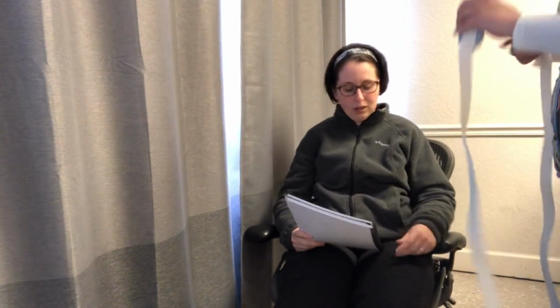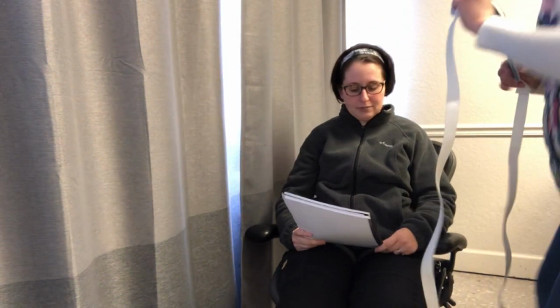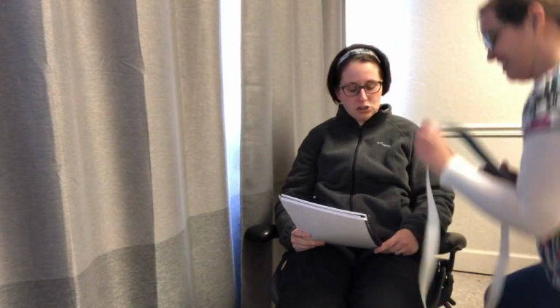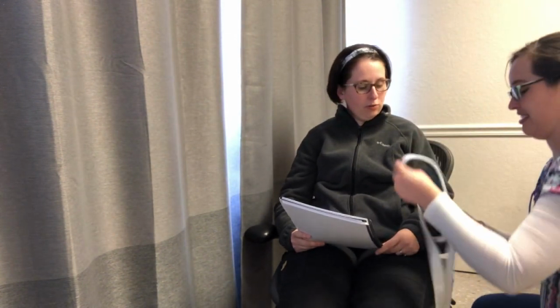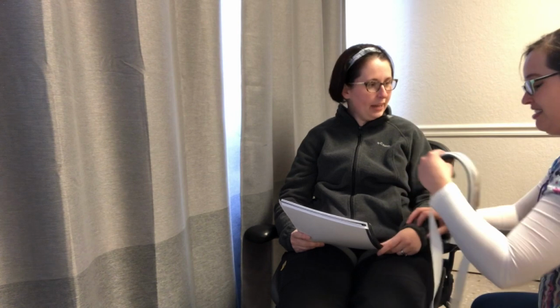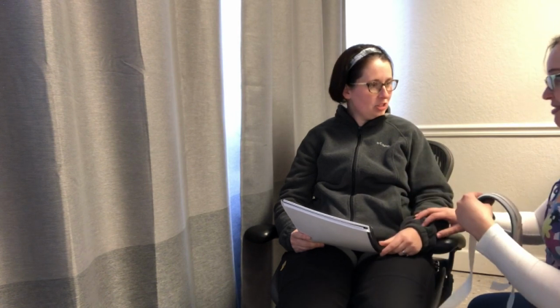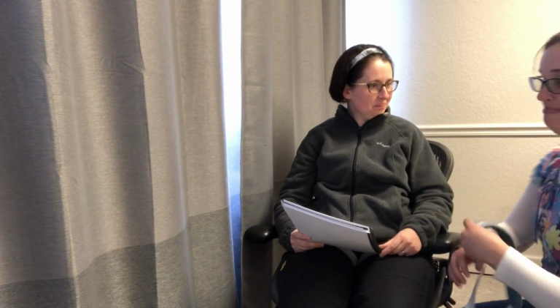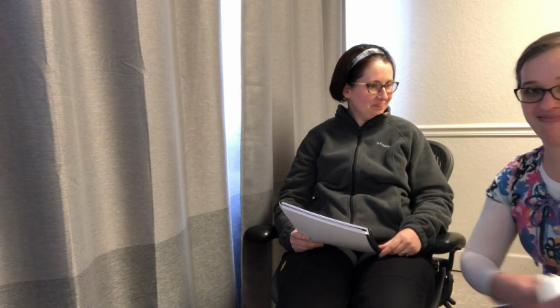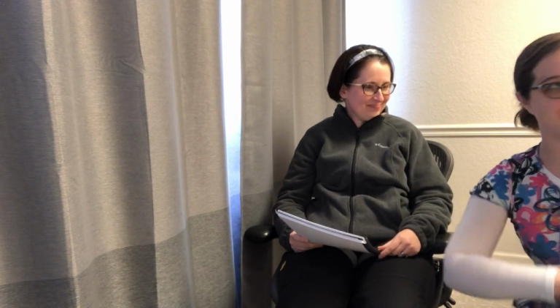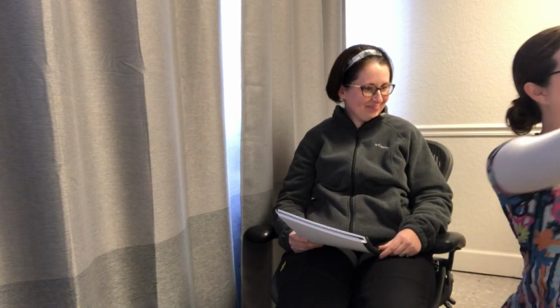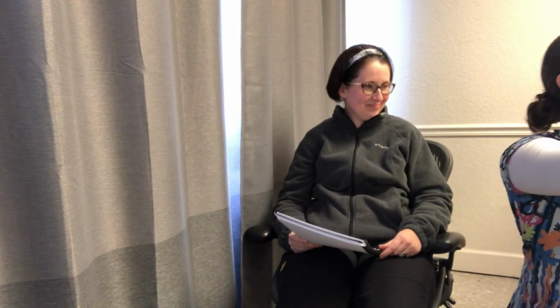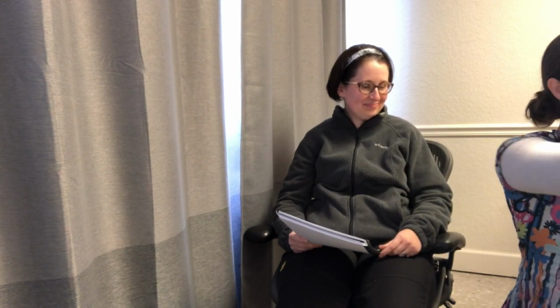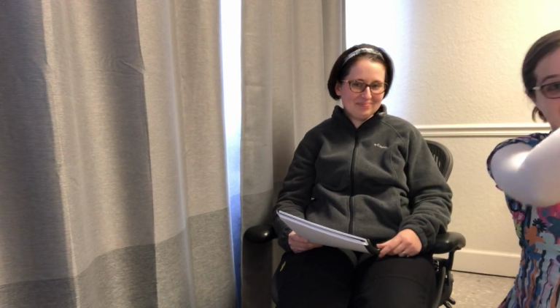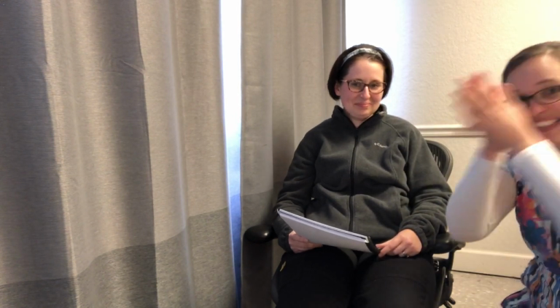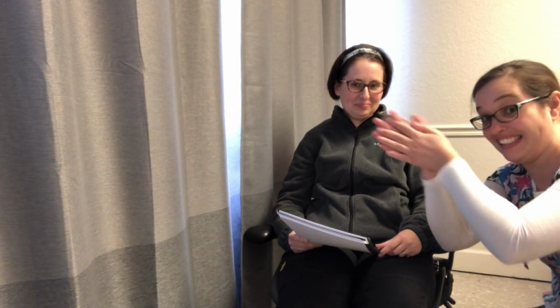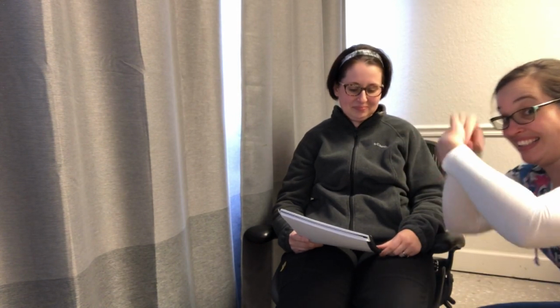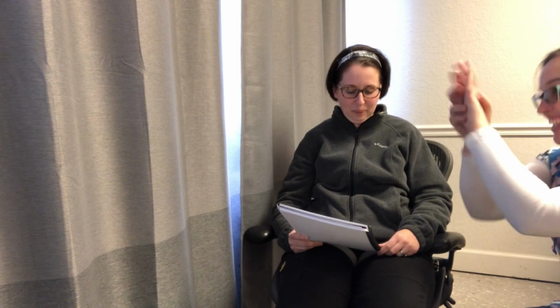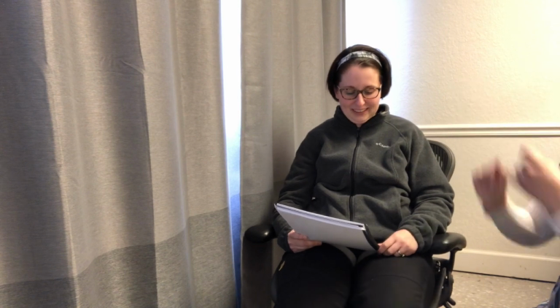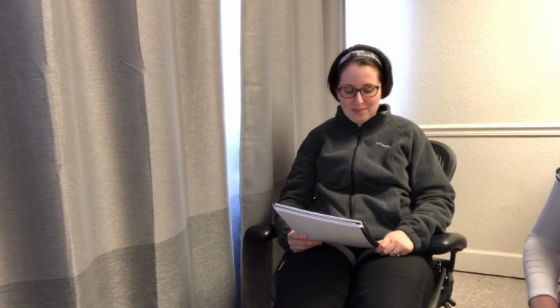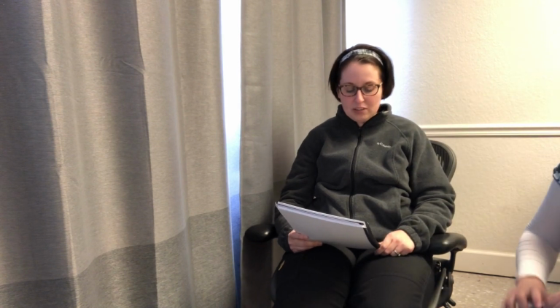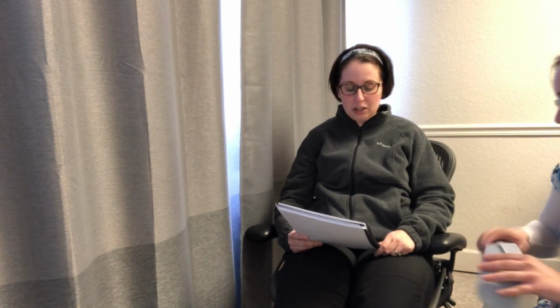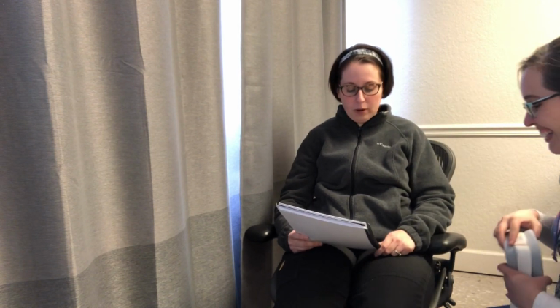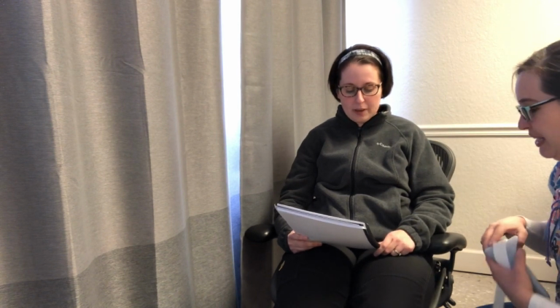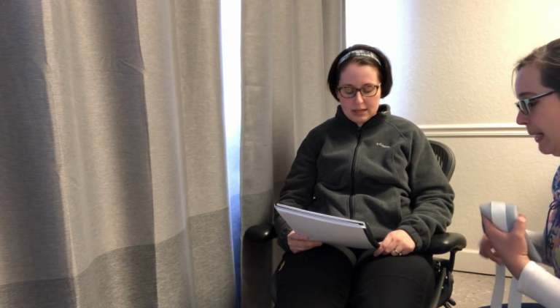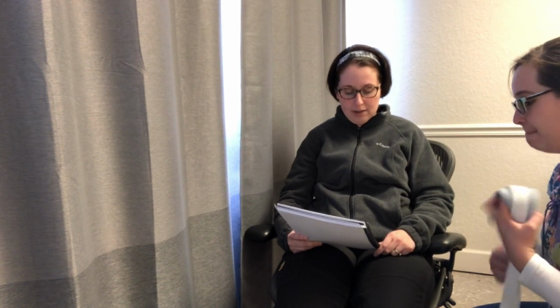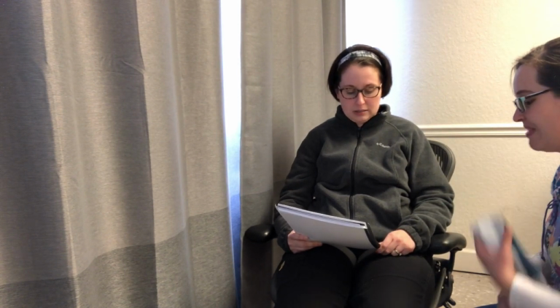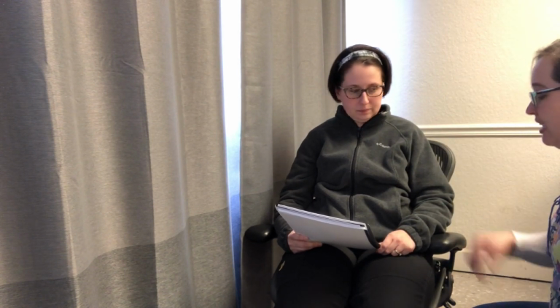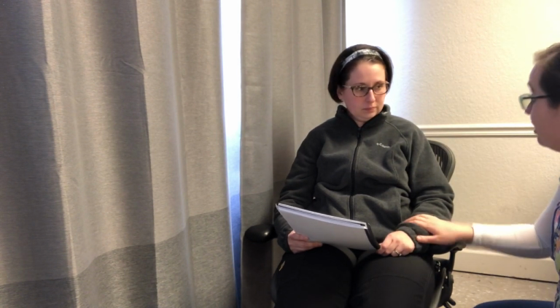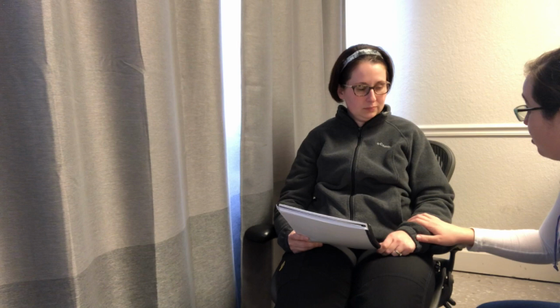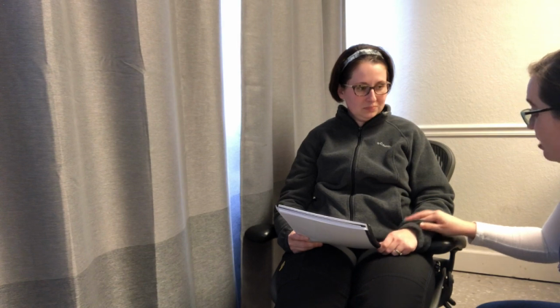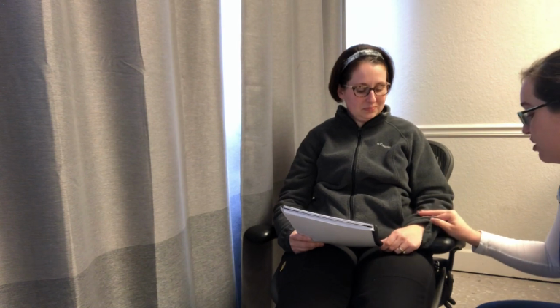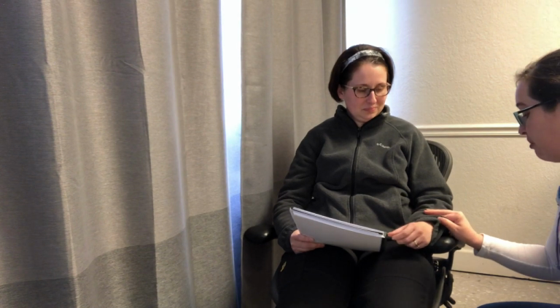First you would perform hand hygiene. Then you're going to perform two patient identifiers. Are you Susie? What's your date of birth?